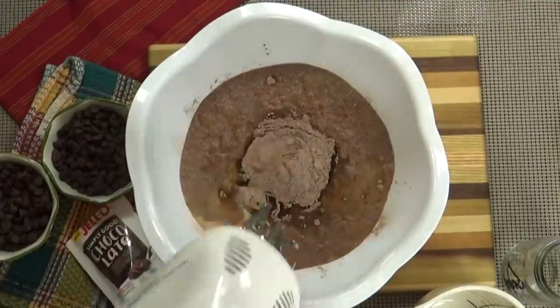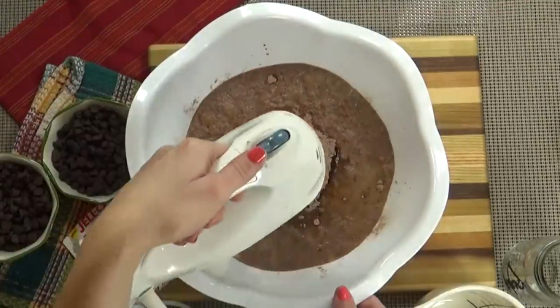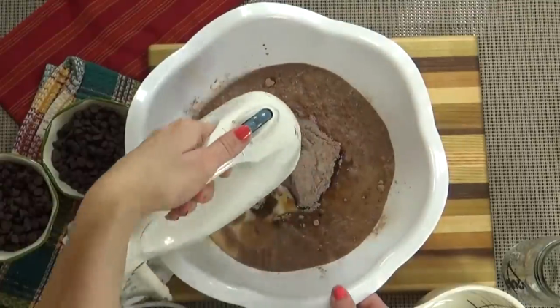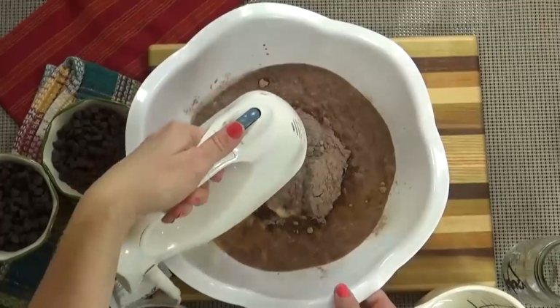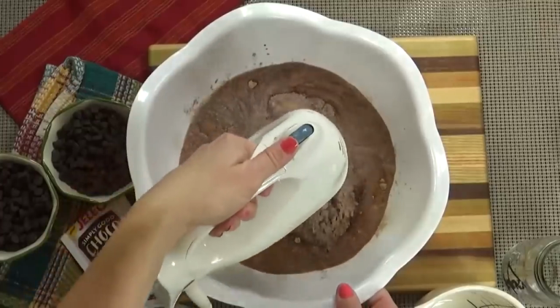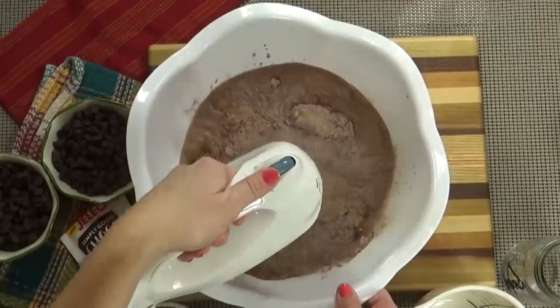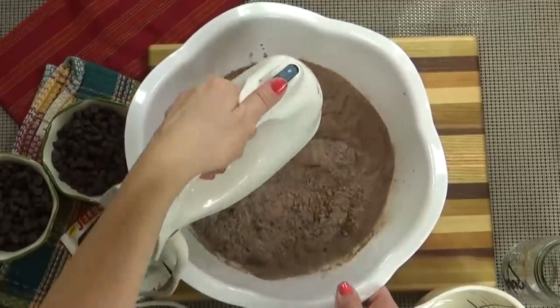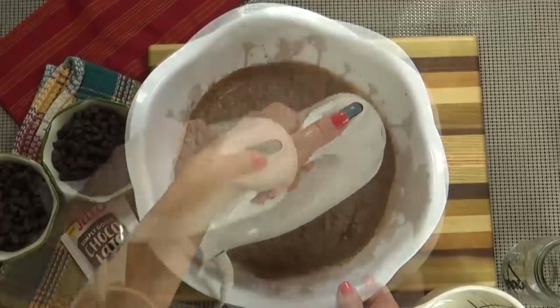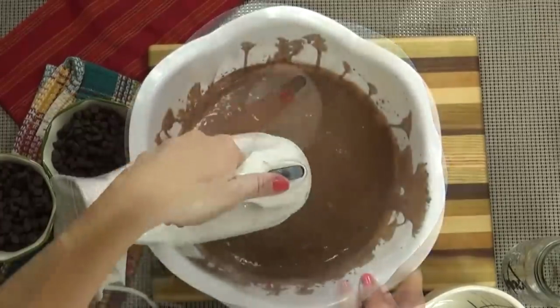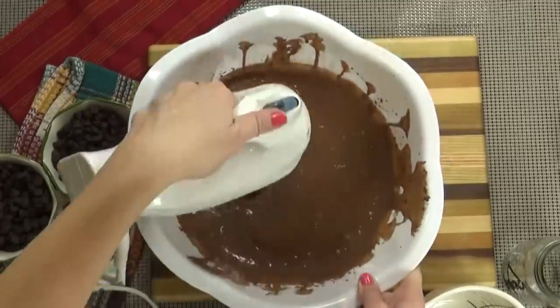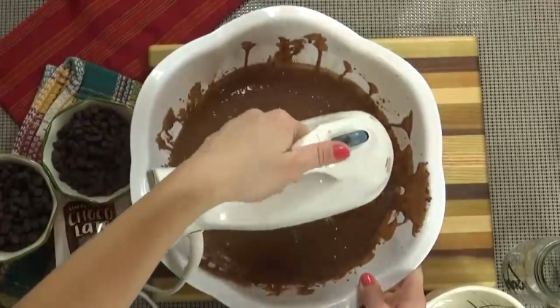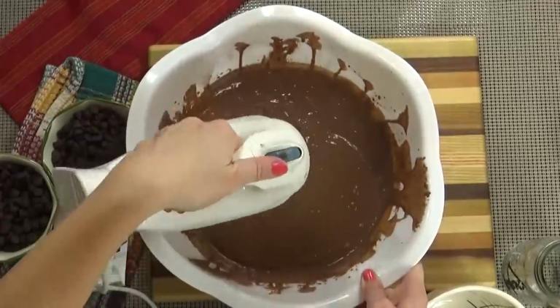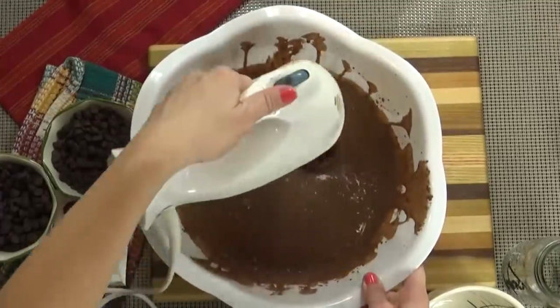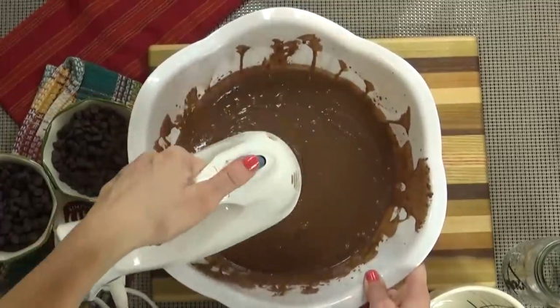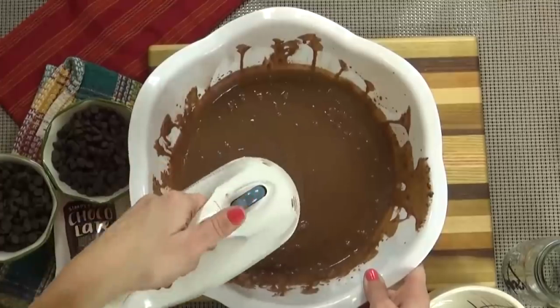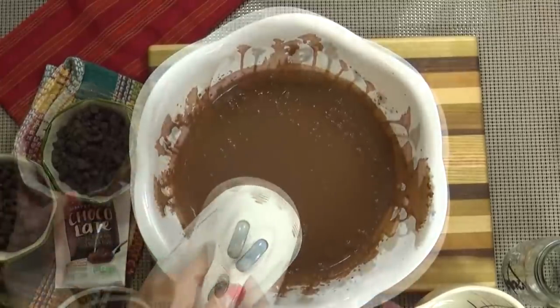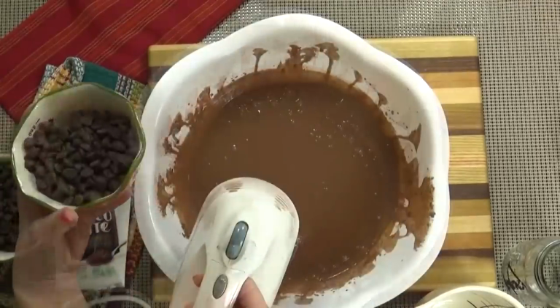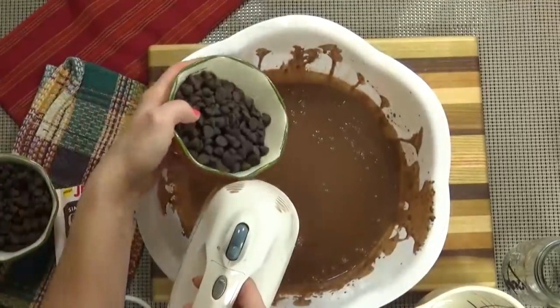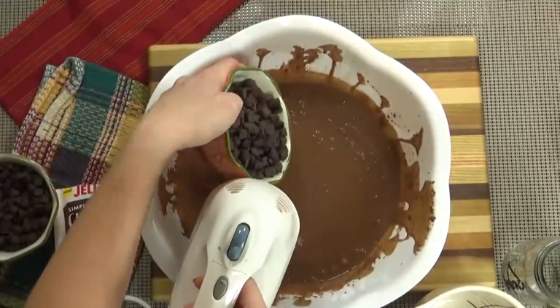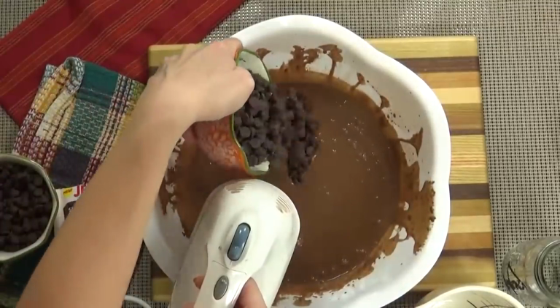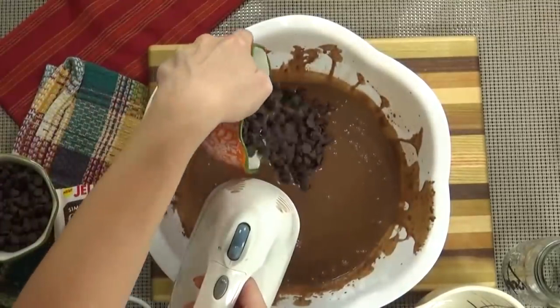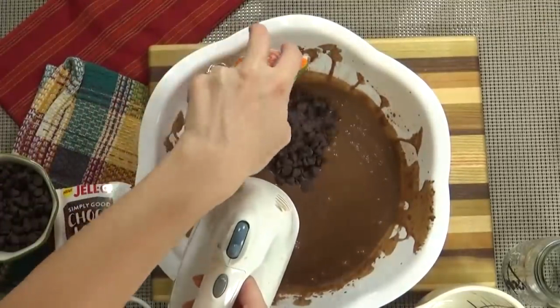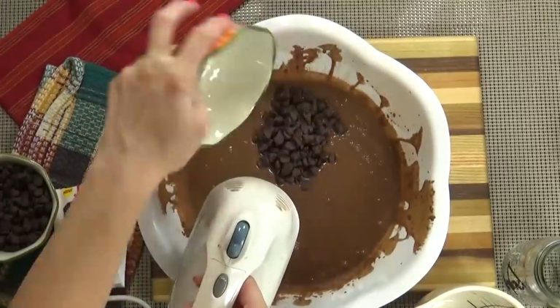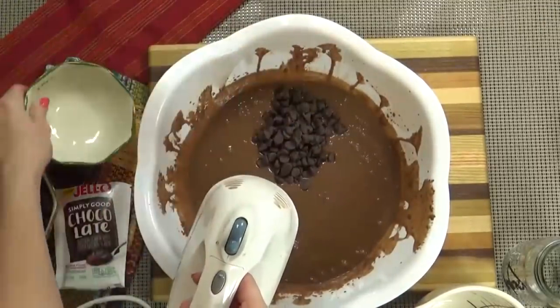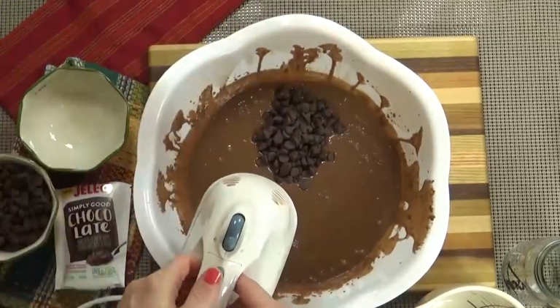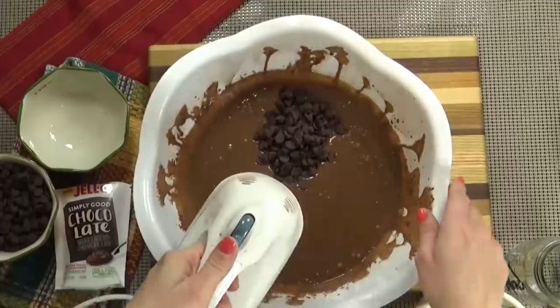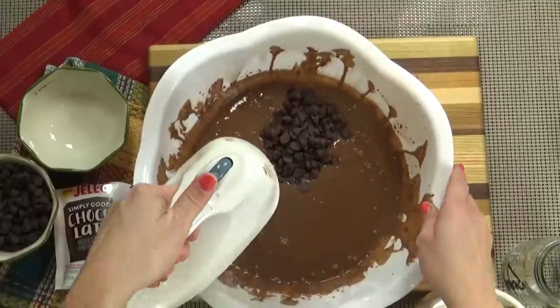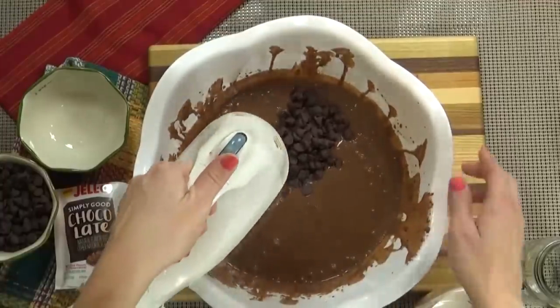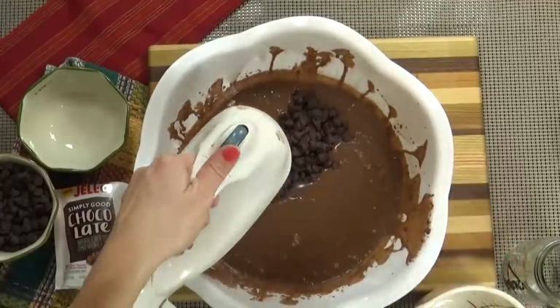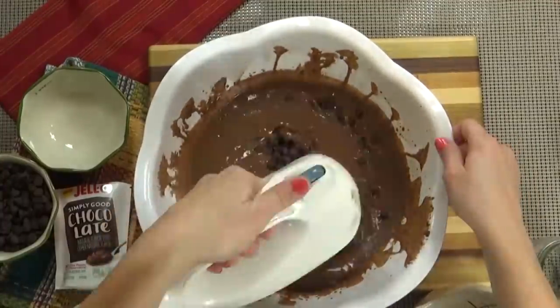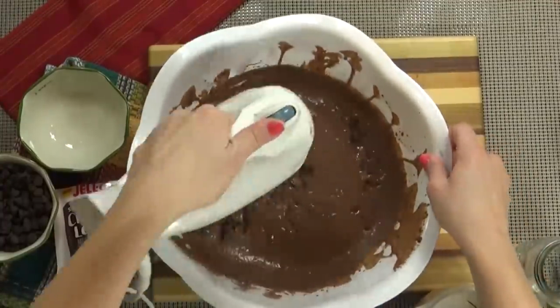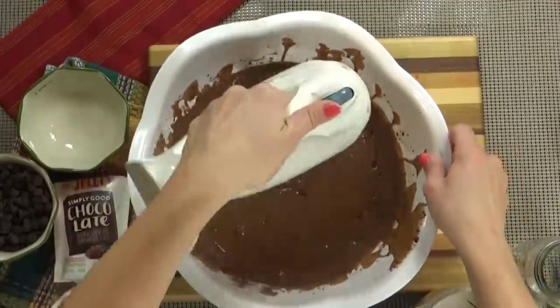Next I'm going to use my hand mixer to mix this up for about two minutes. Then I'm going to add about half of our chocolate chips — this is about one cup — and mix it in.